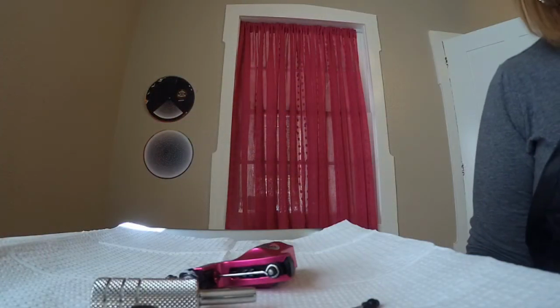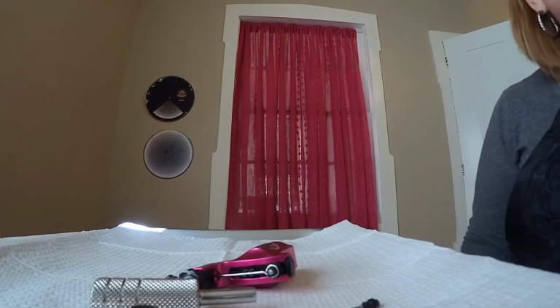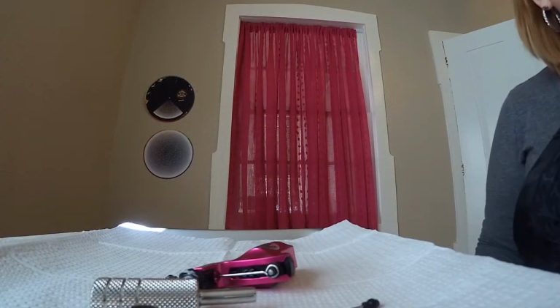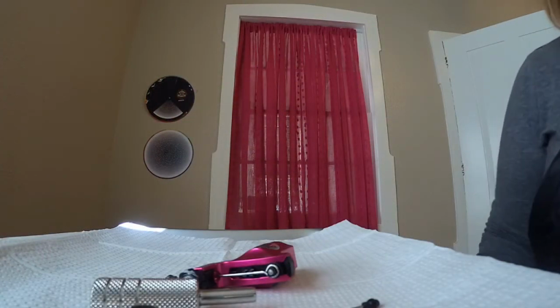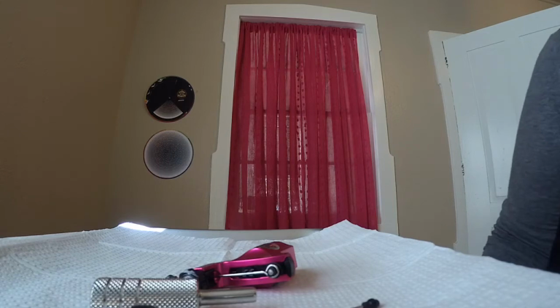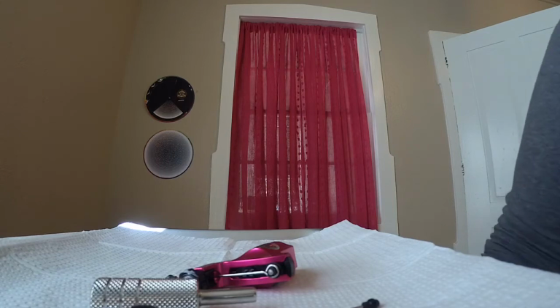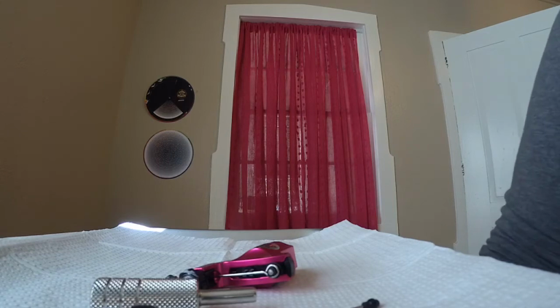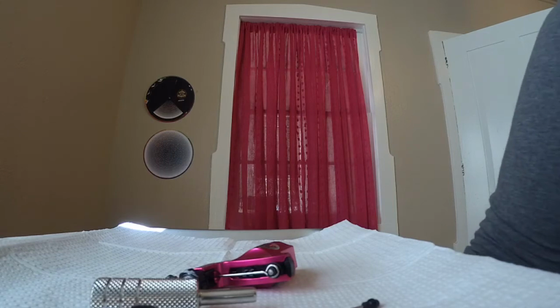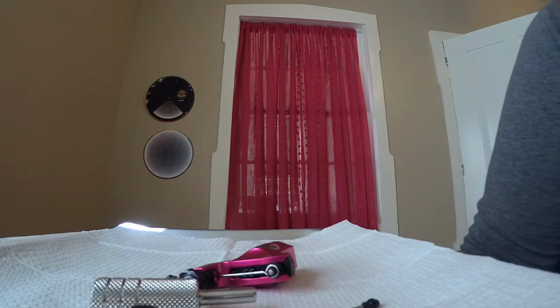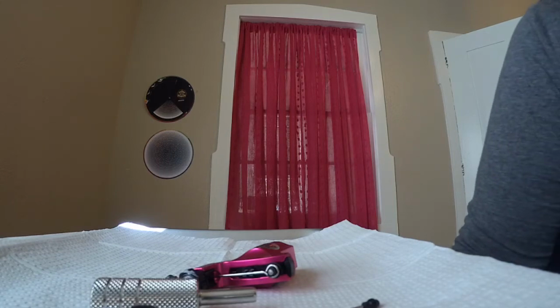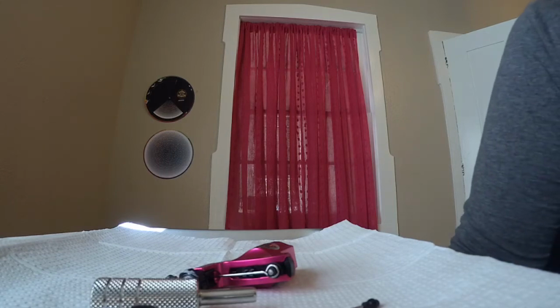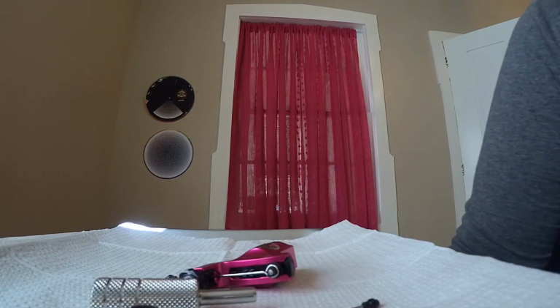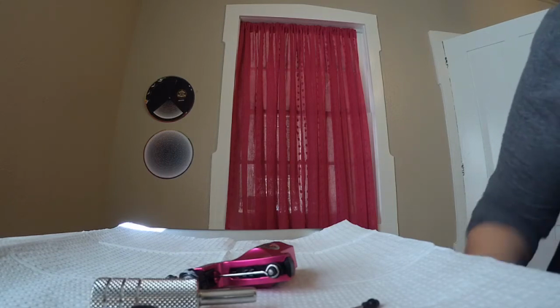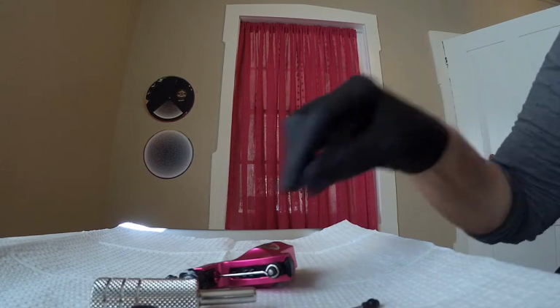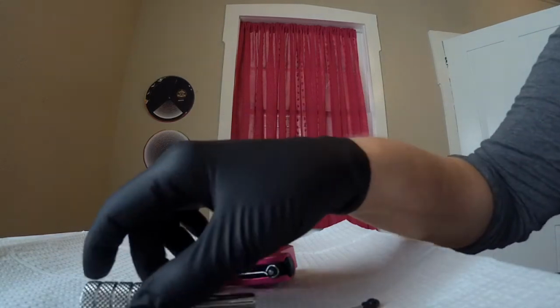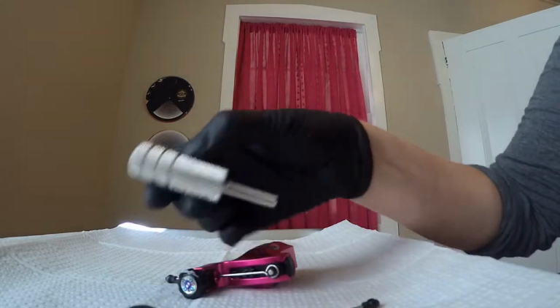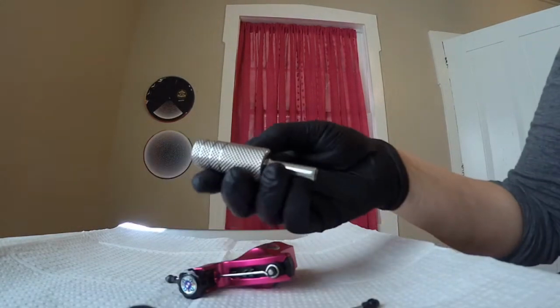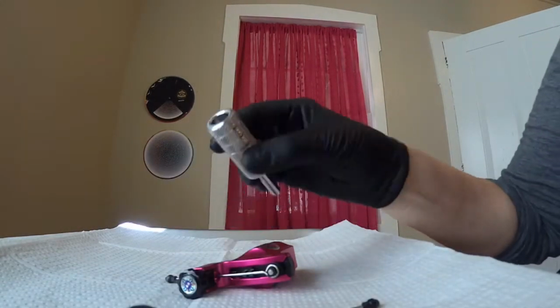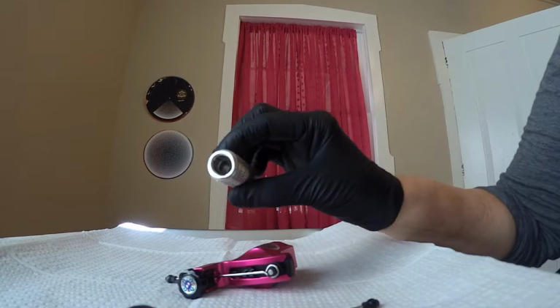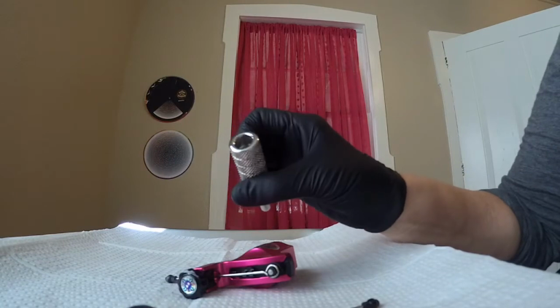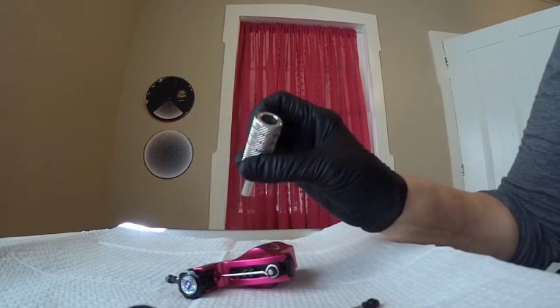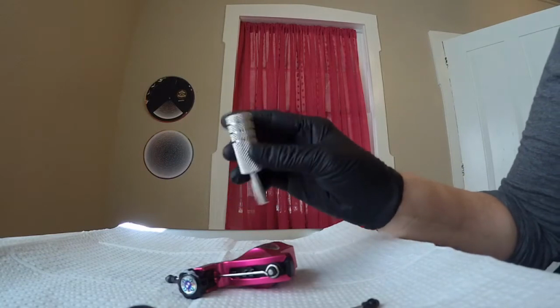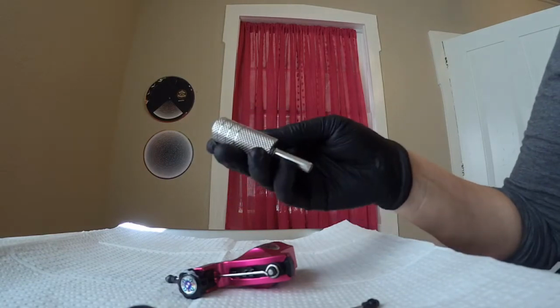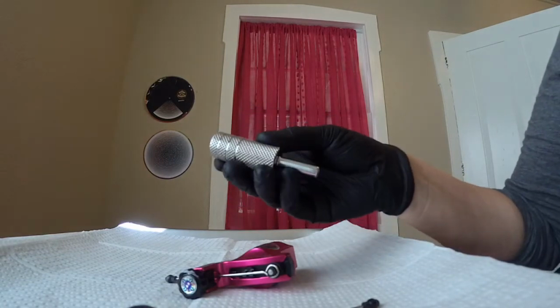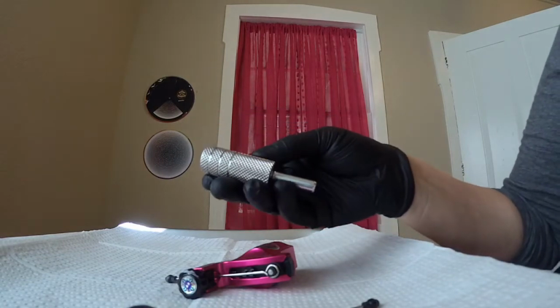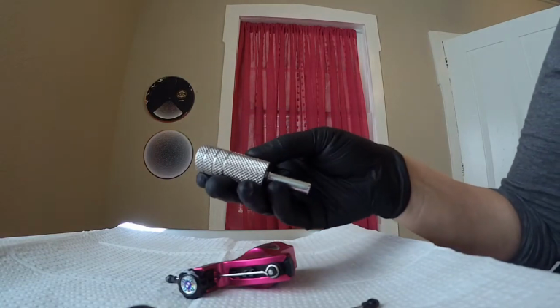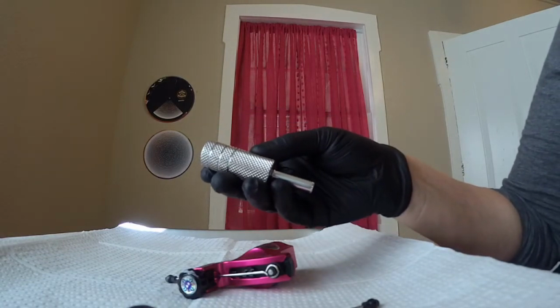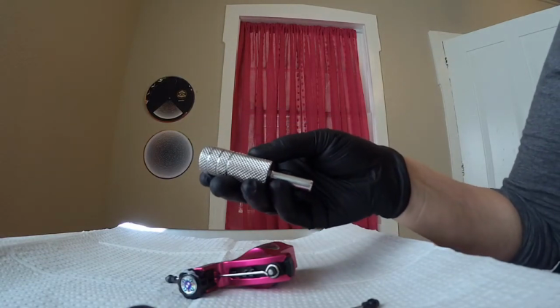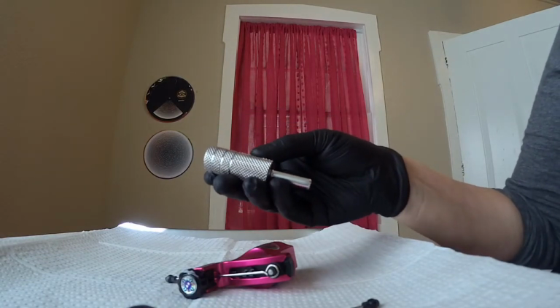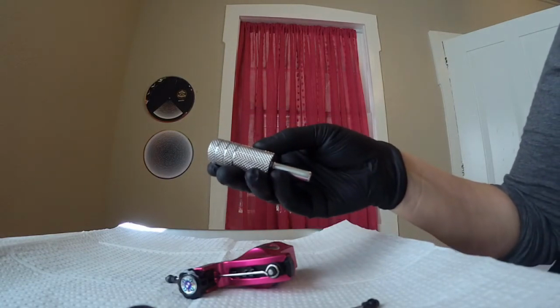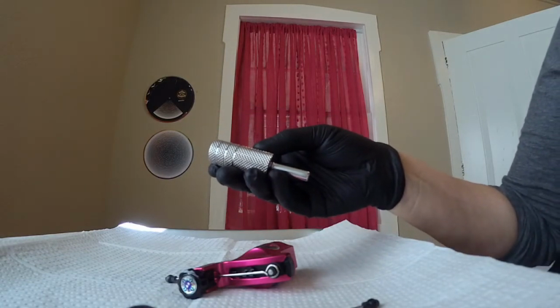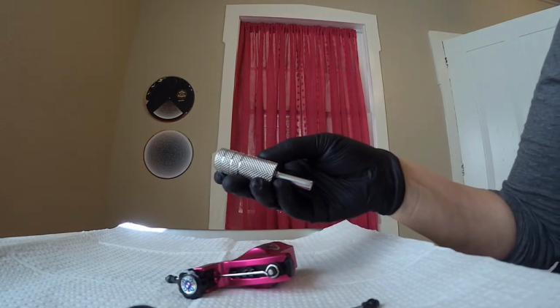Okay, I'm back everybody — up to the end of the day of working. I told you I was going to try out these new stainless grips for cartridges, and I've got some good news and I've got some bad news.